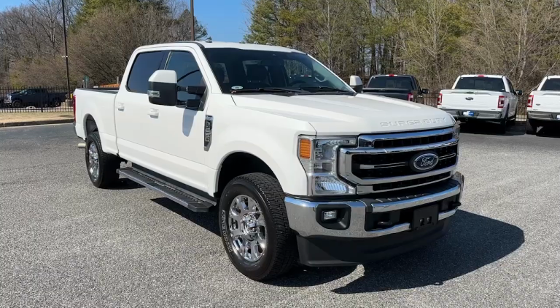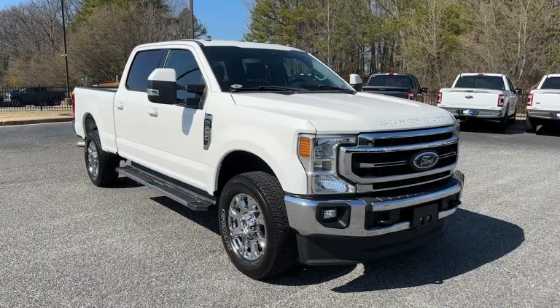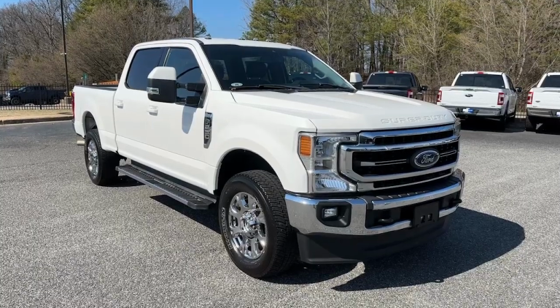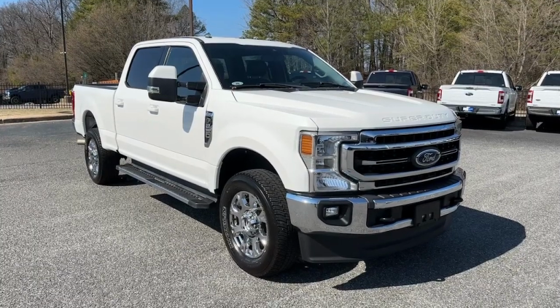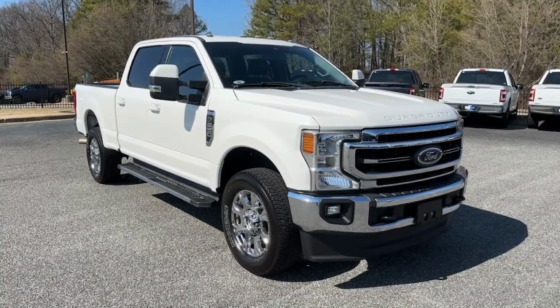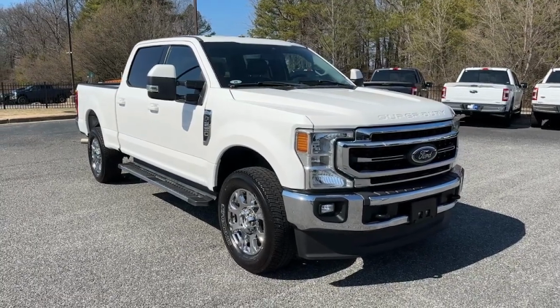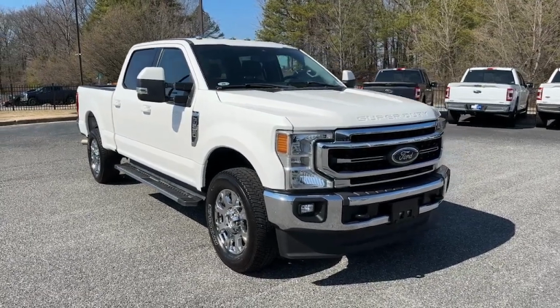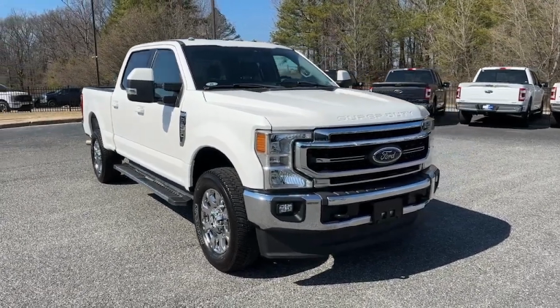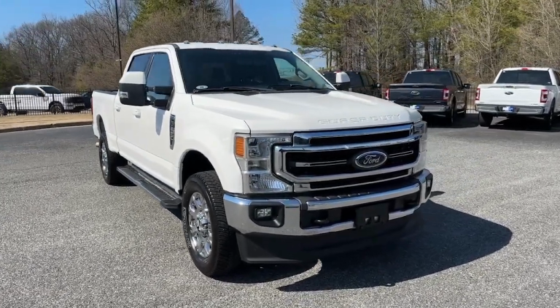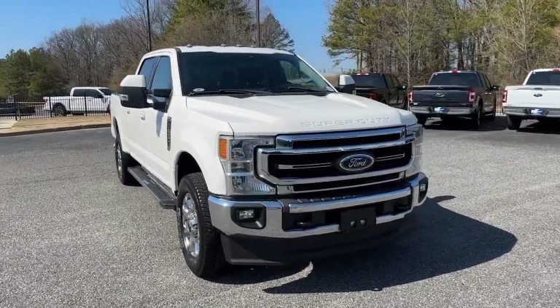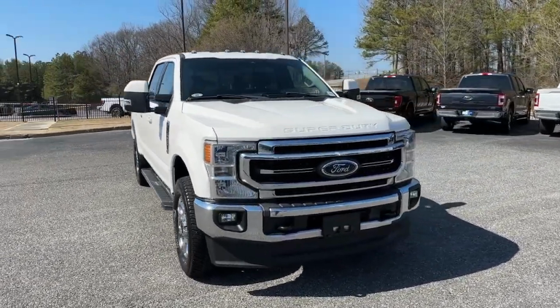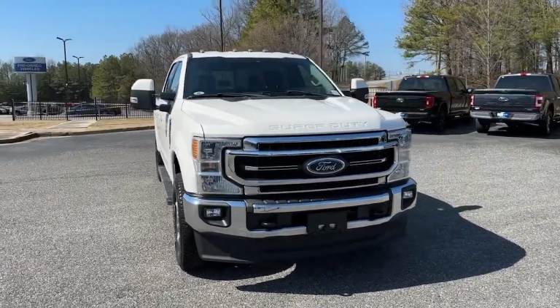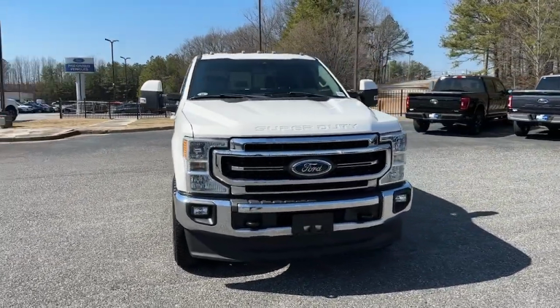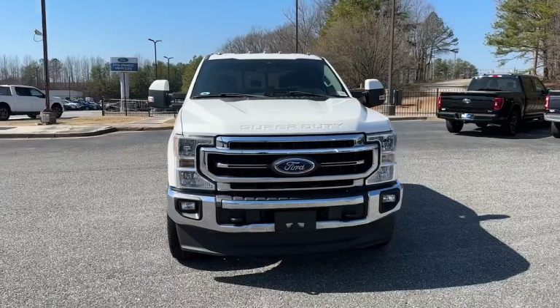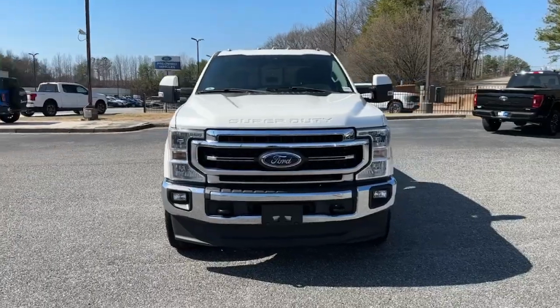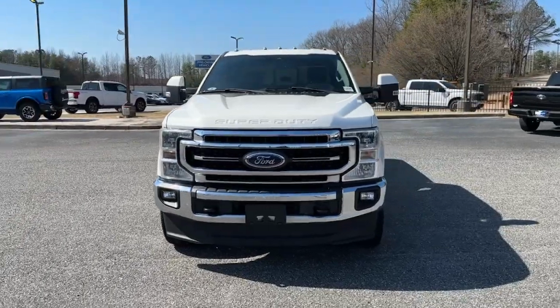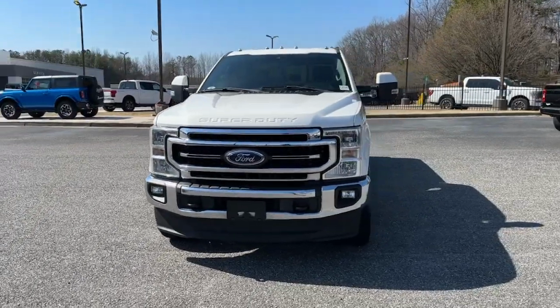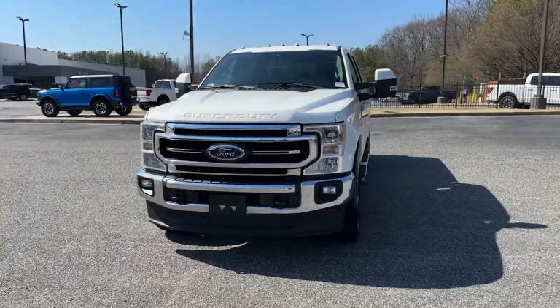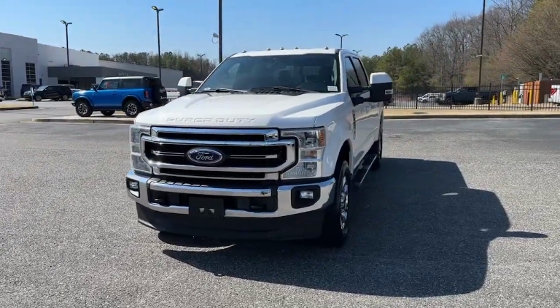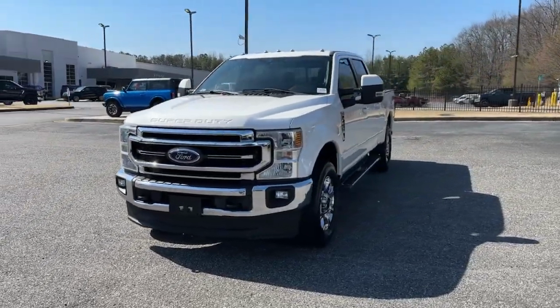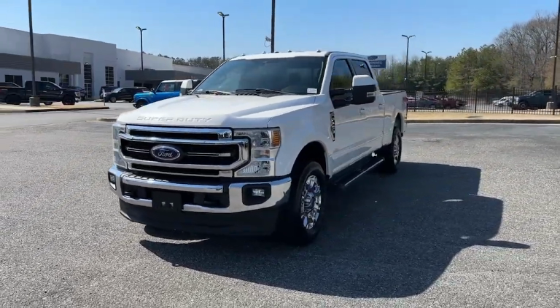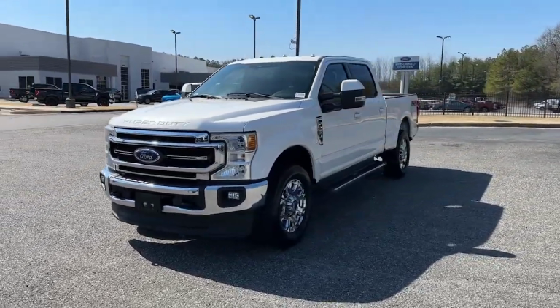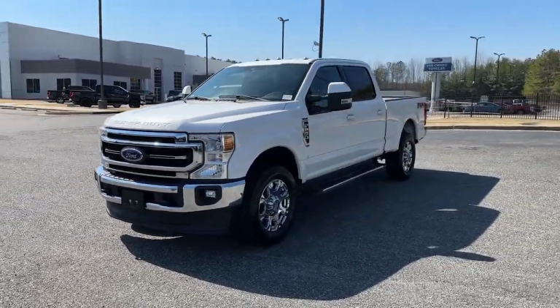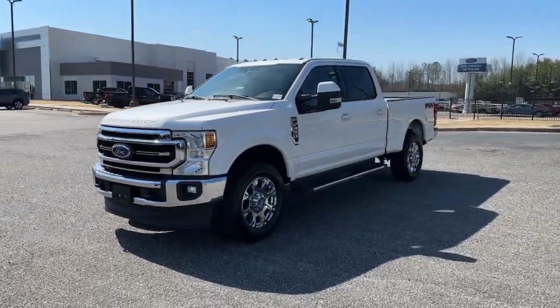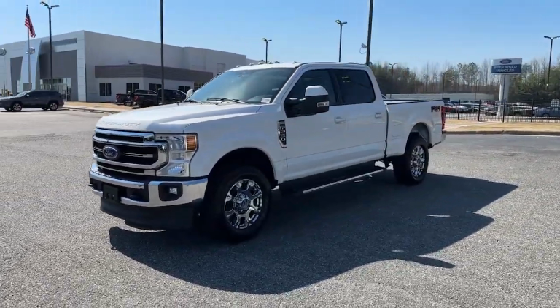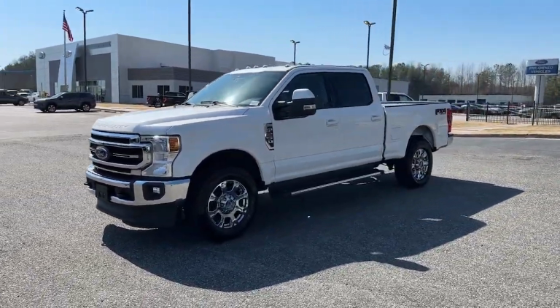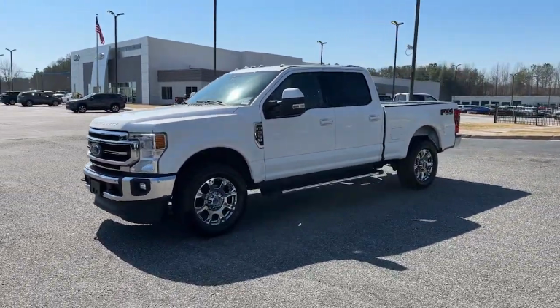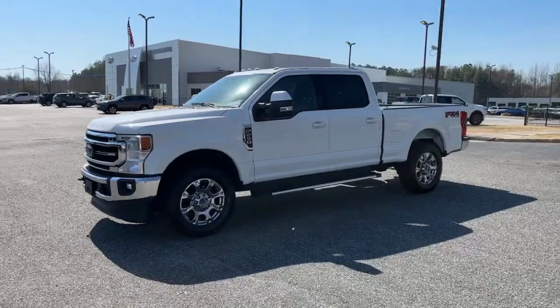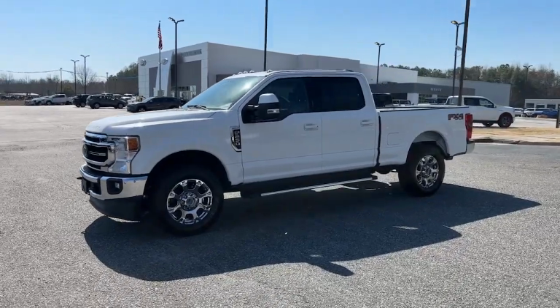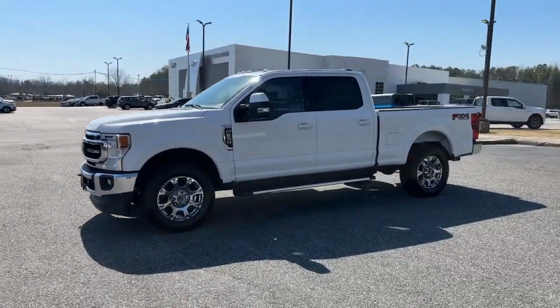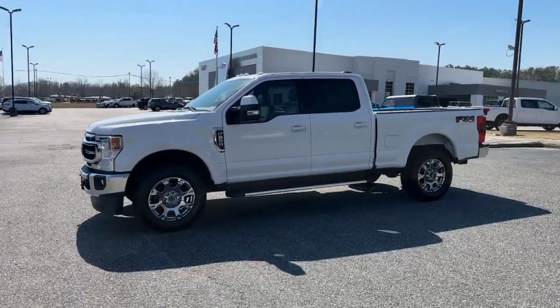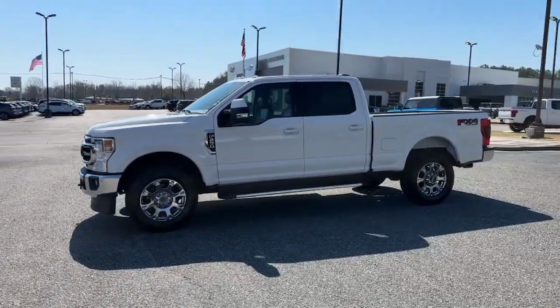You're gonna love the 2020 Ford F-250. With less than 80,000 miles on the odometer, this vehicle provides excellent value. Get the full-size pickup you can count on.